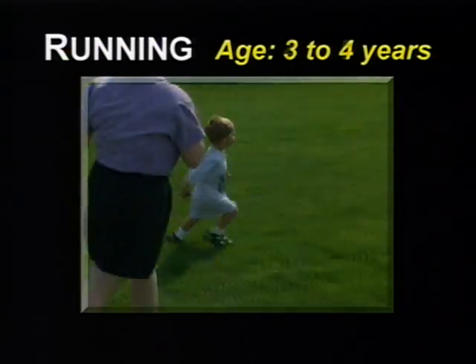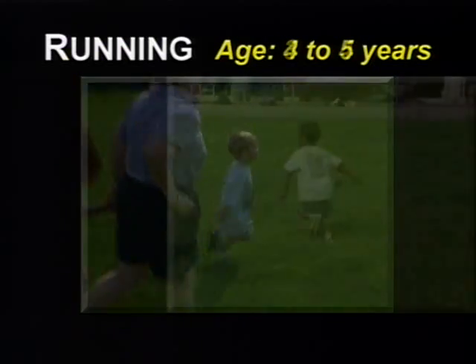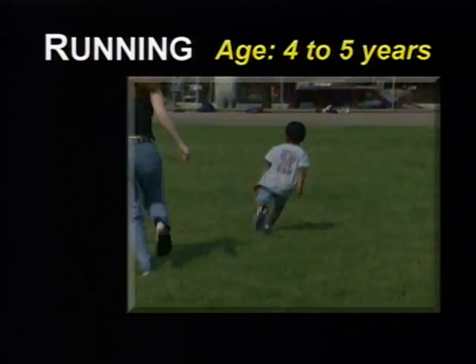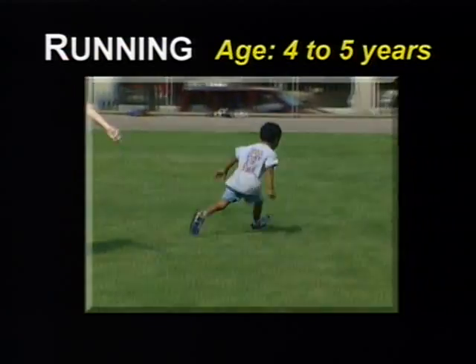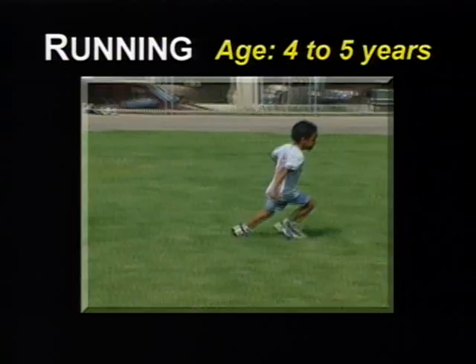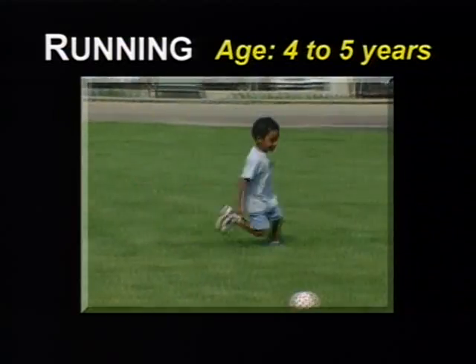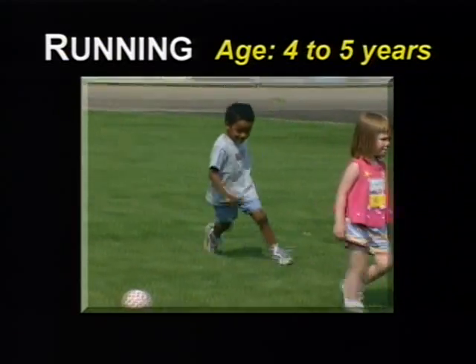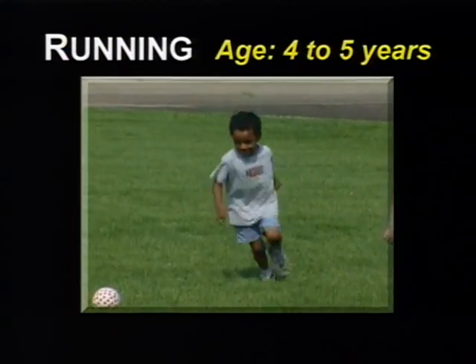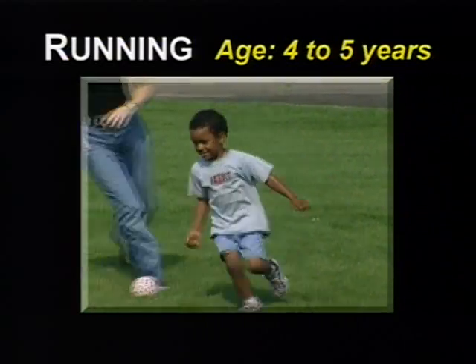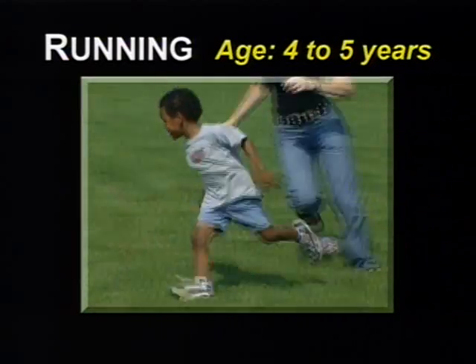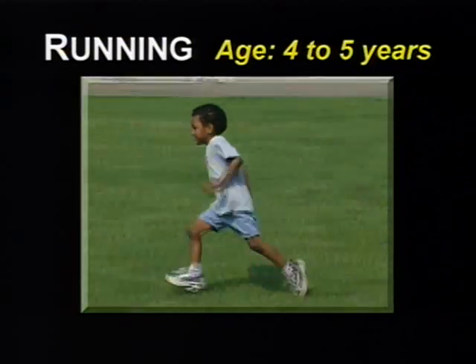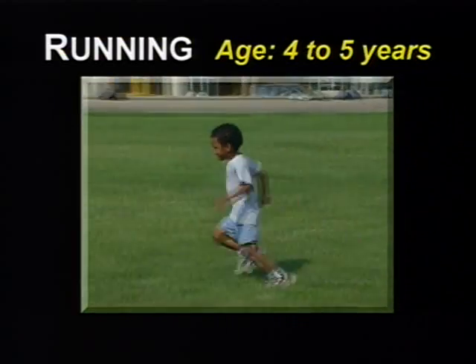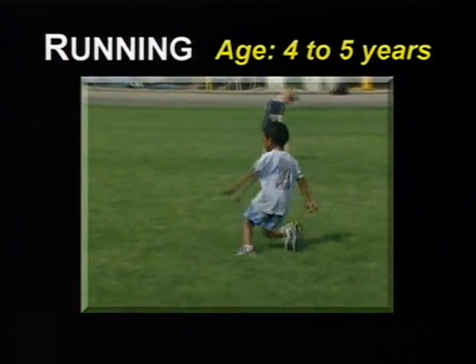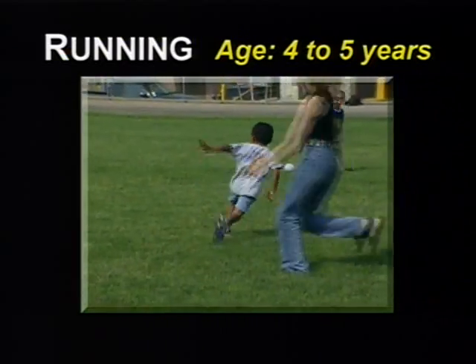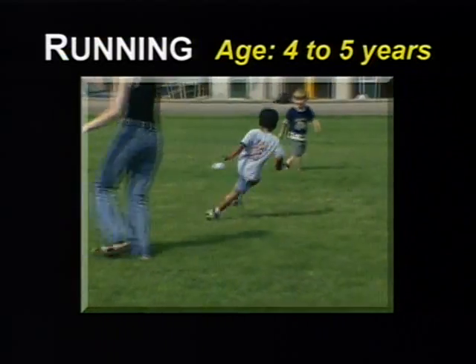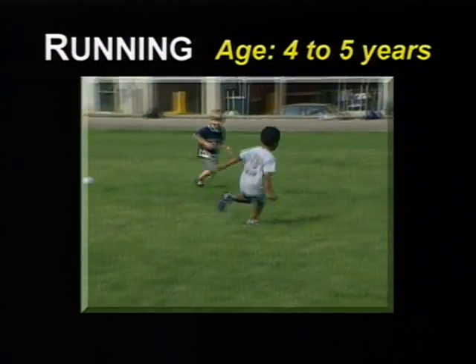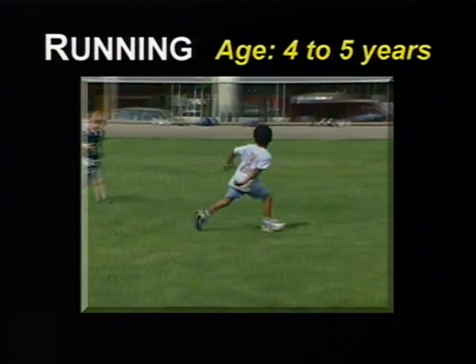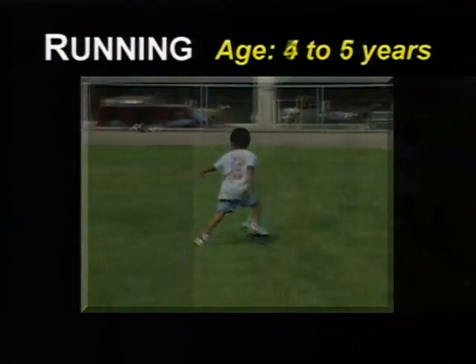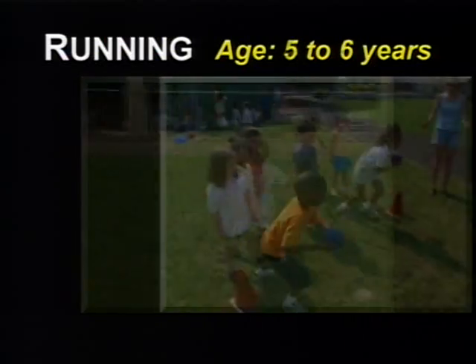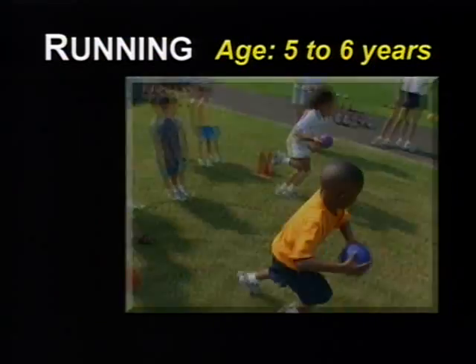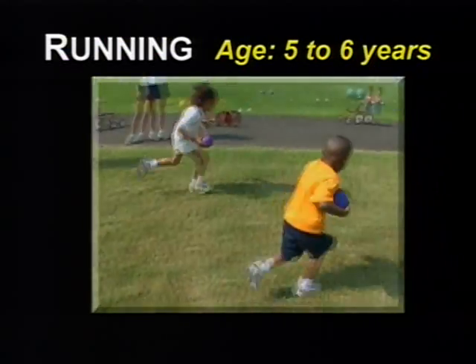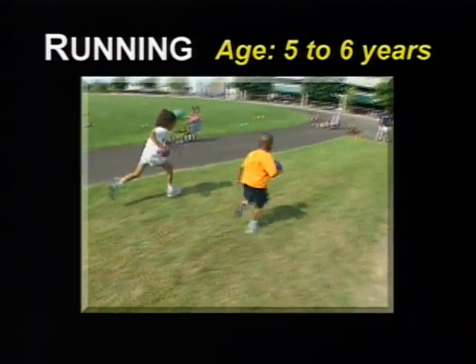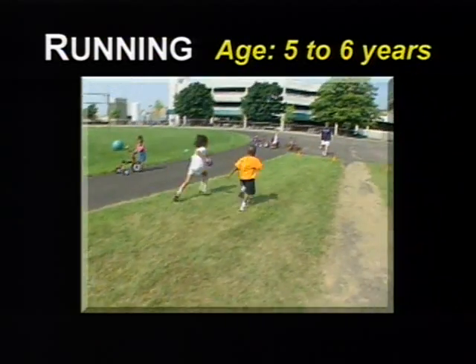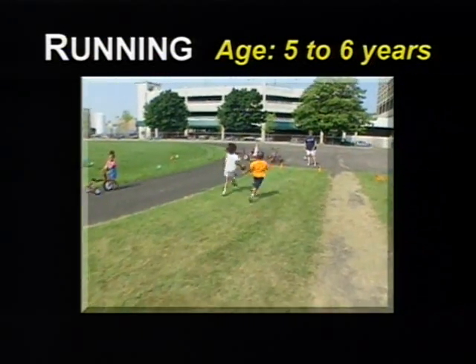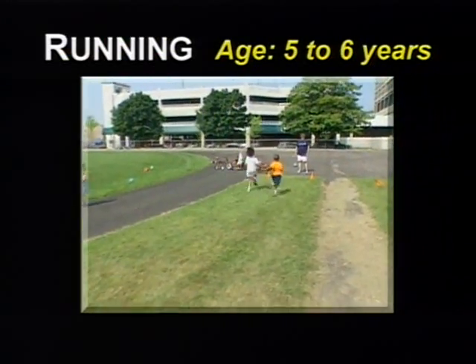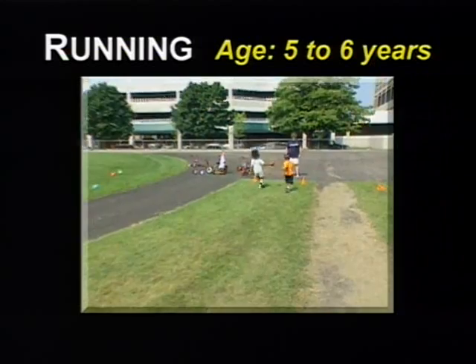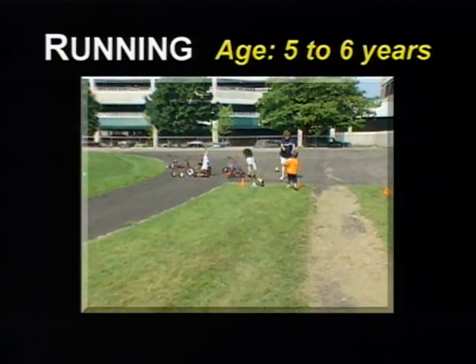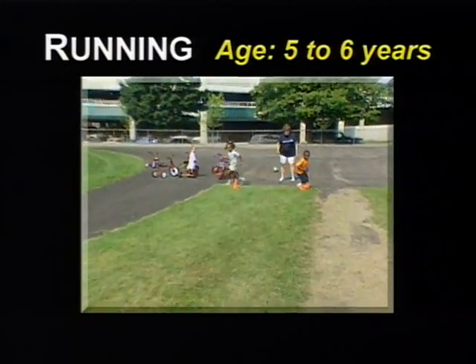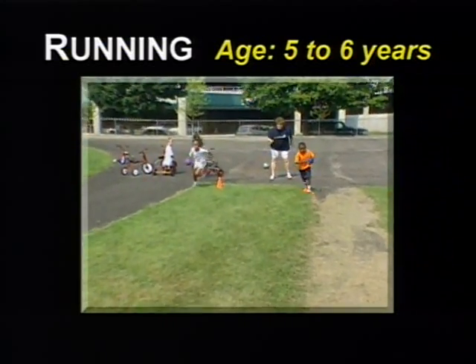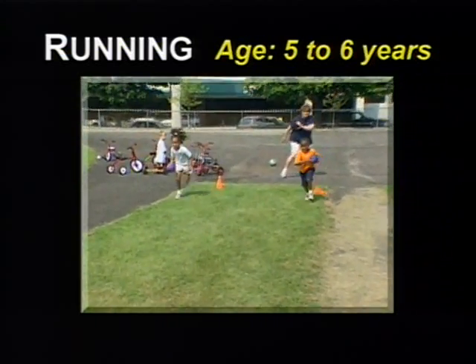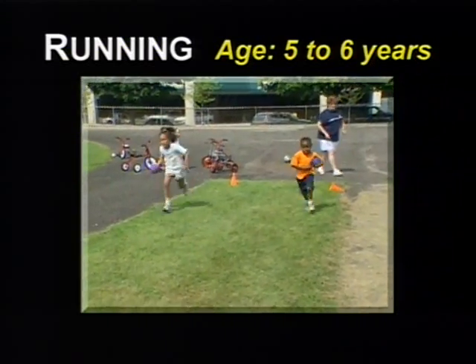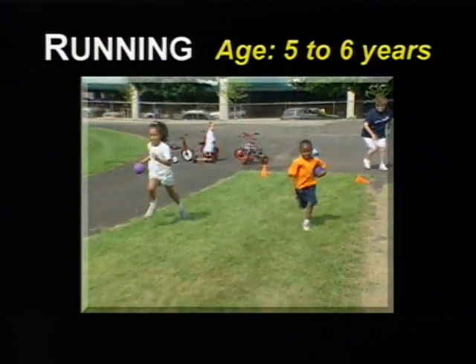At four to five years, the child displays strong, speedy running, turns corners, and stops and starts easily. At five to six years, the child shows mature running, seldom falls, and displays increased speed and control.